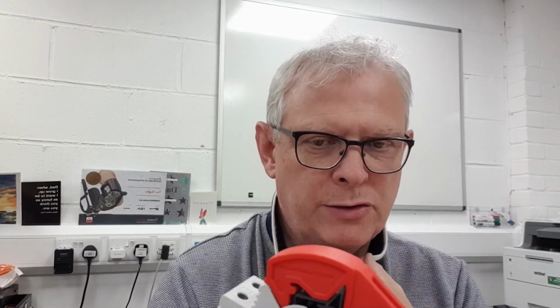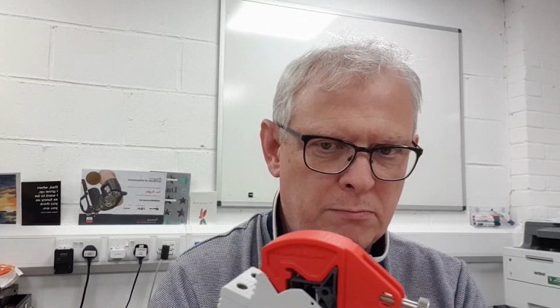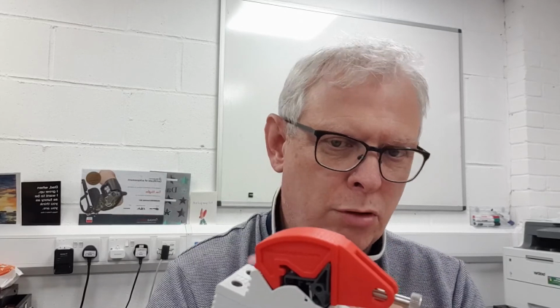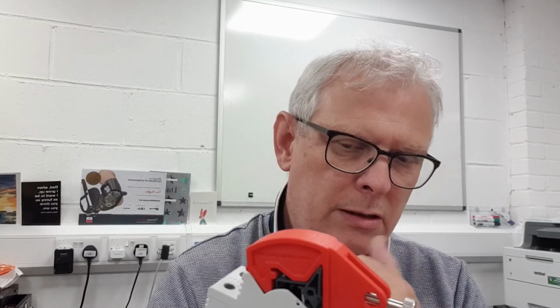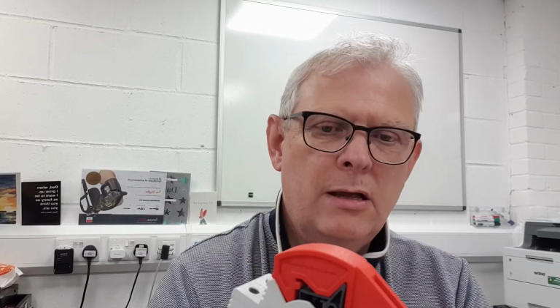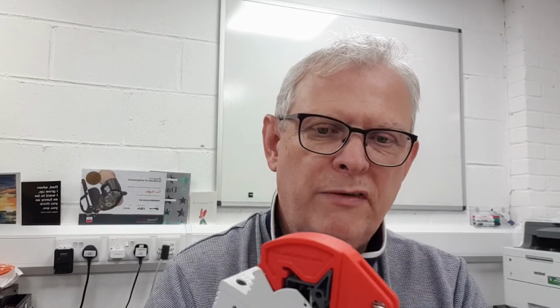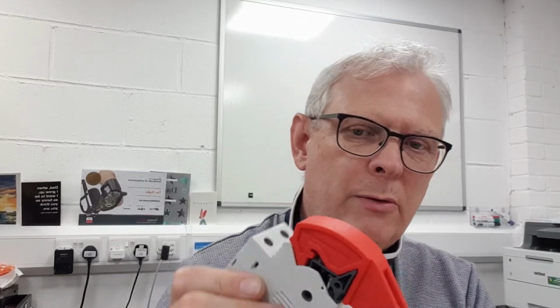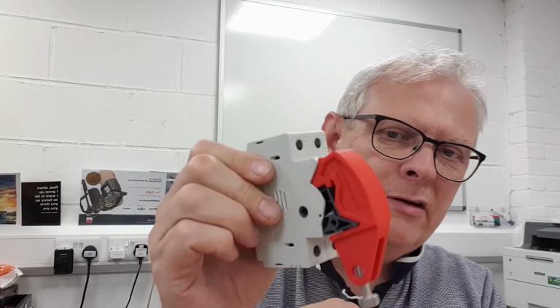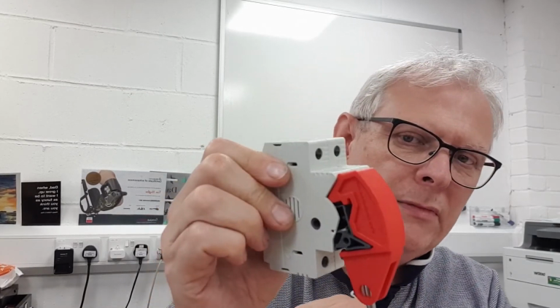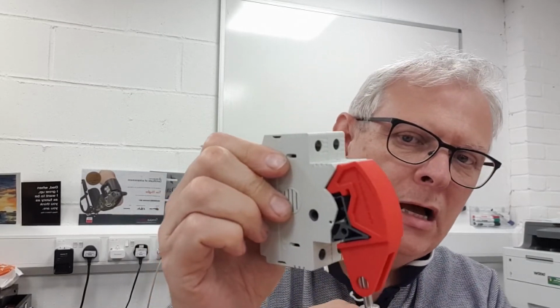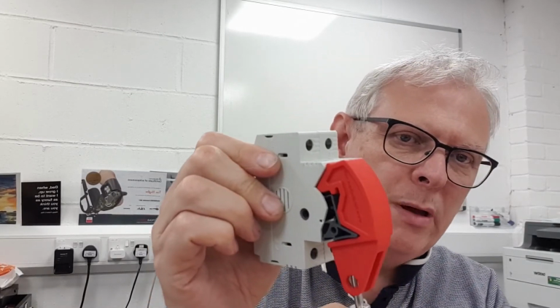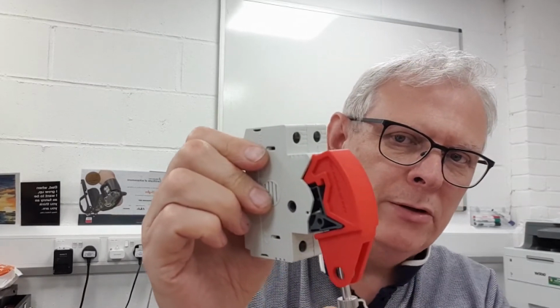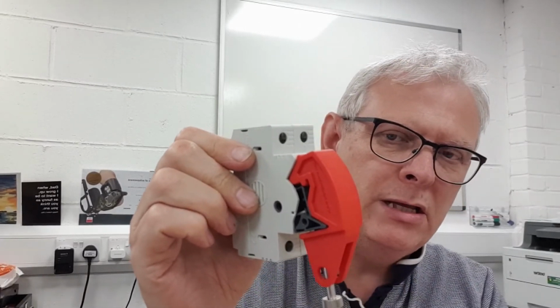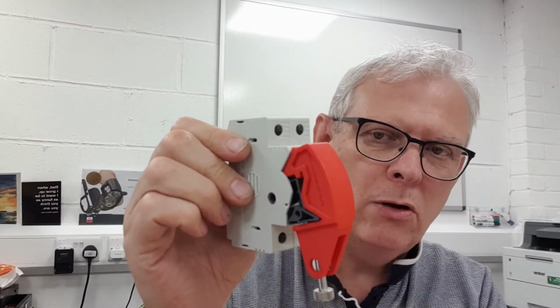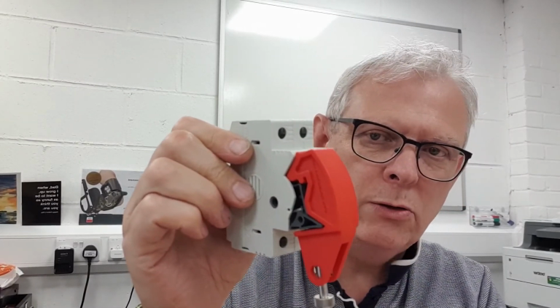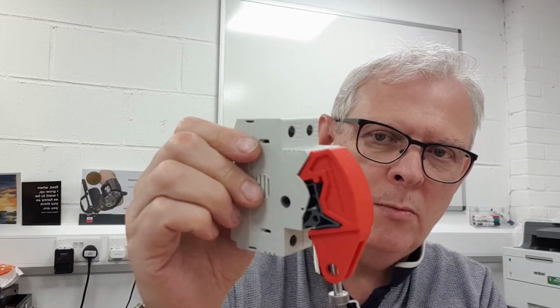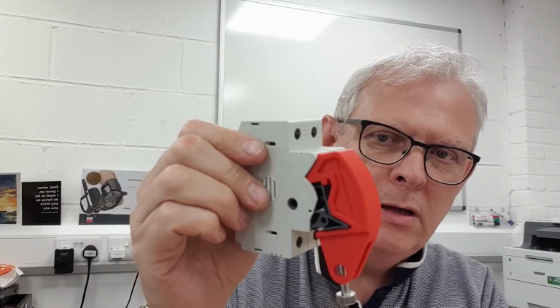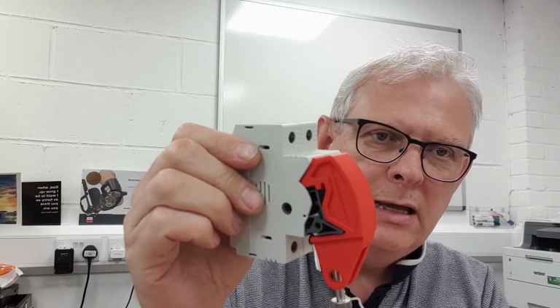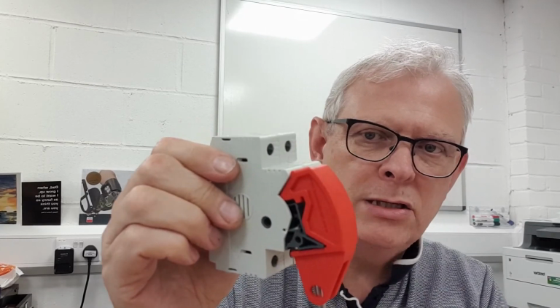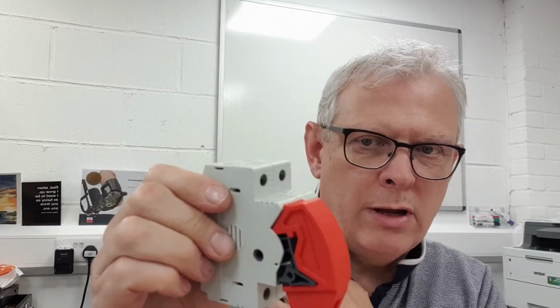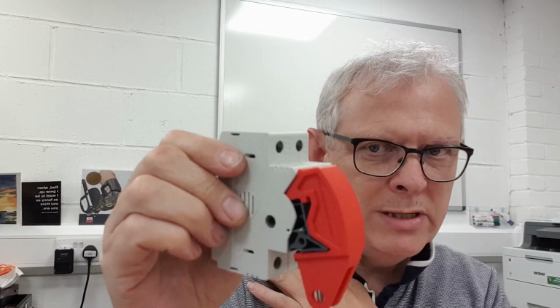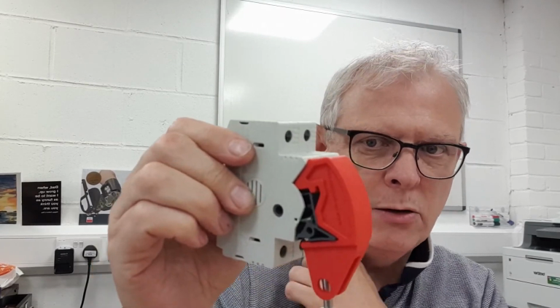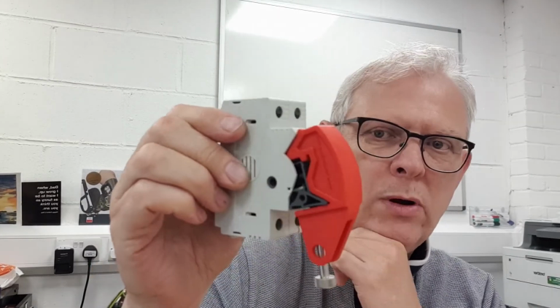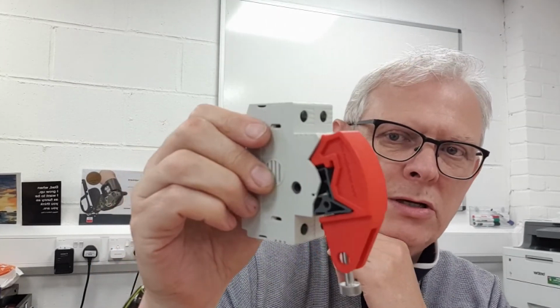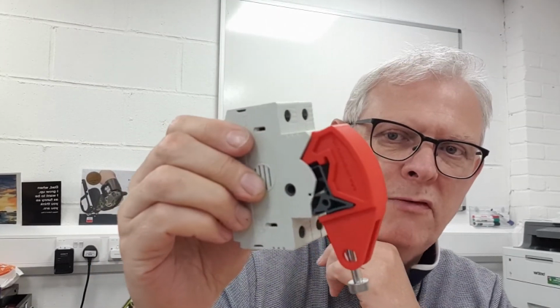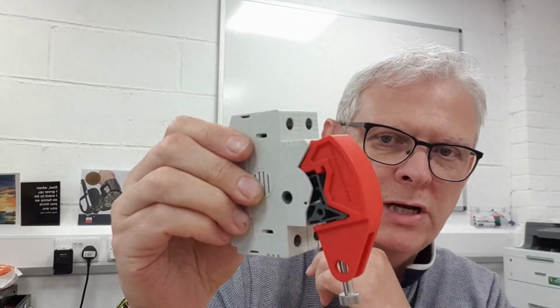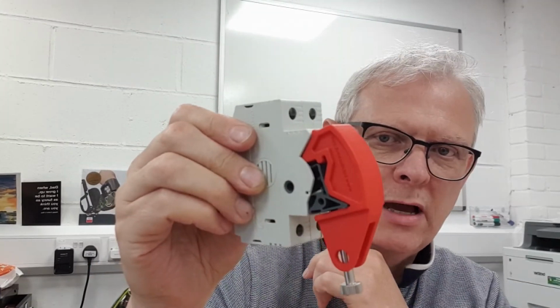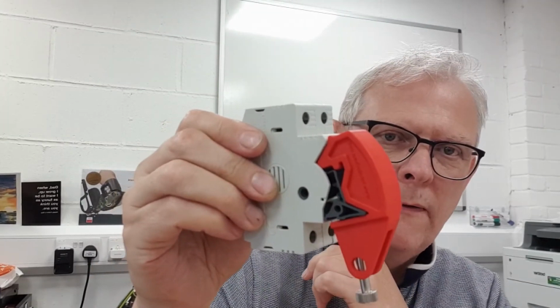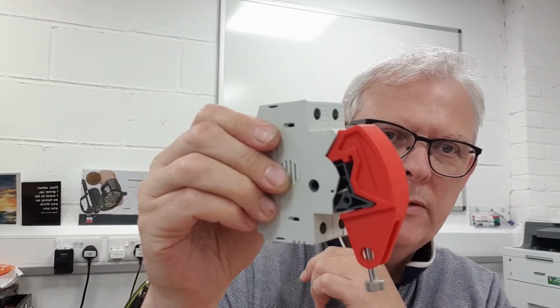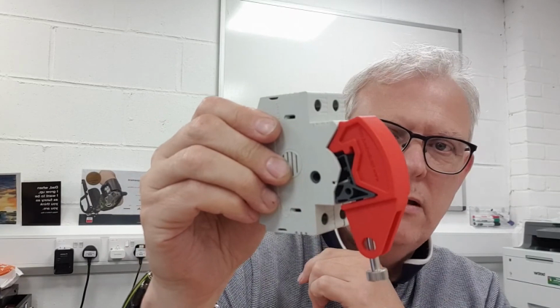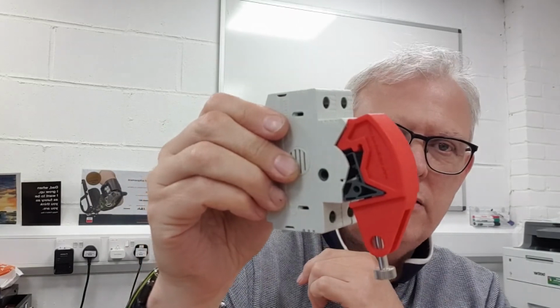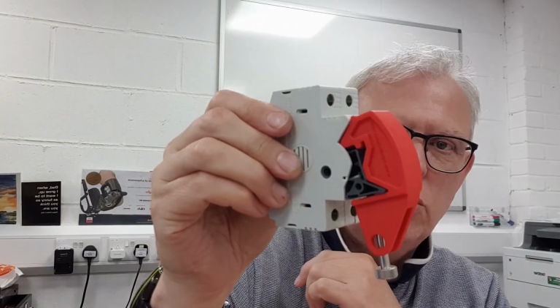But for now, there we have it. This will be appearing on the totallockout.com and totallockoutusa.com websites for general sale. Thanks for watching.